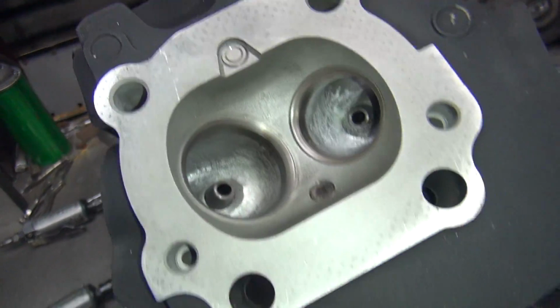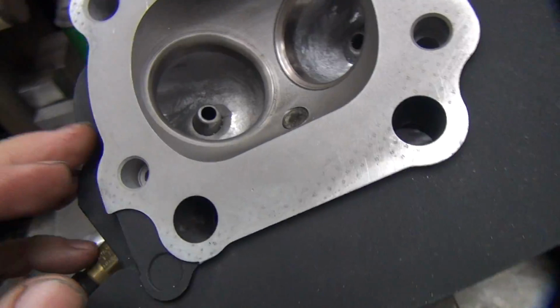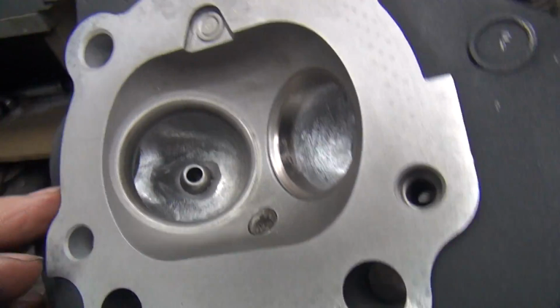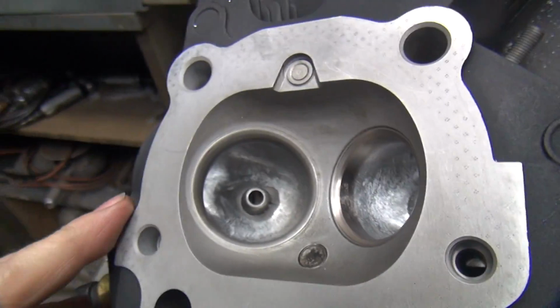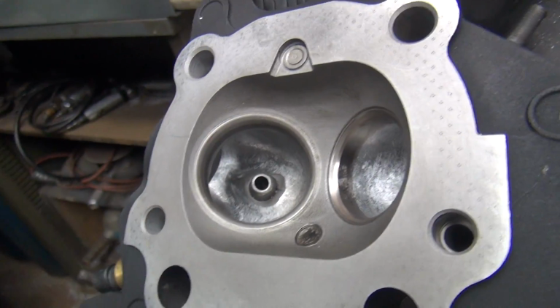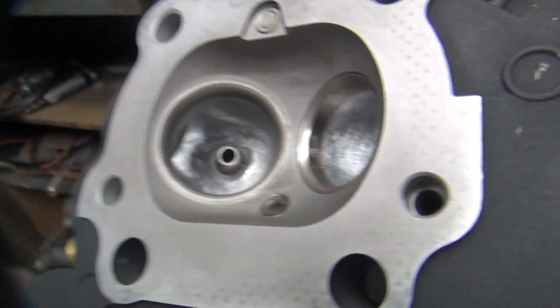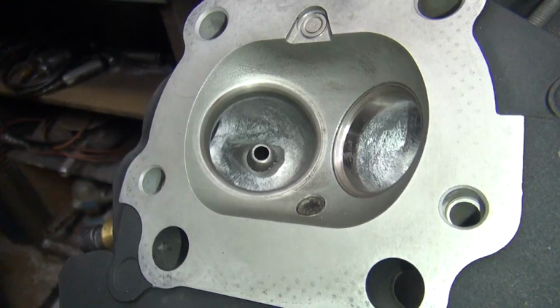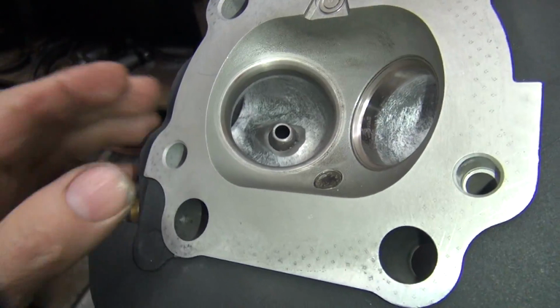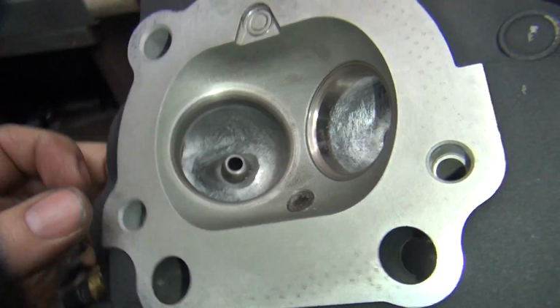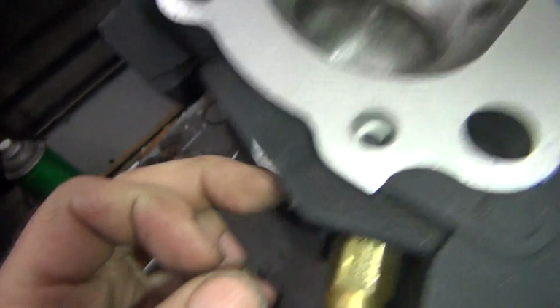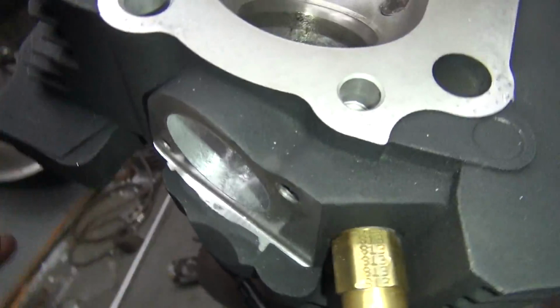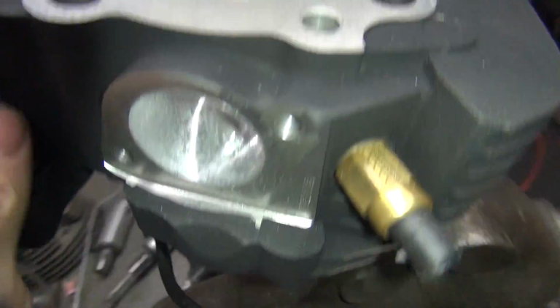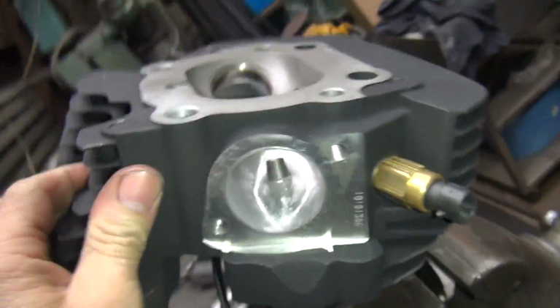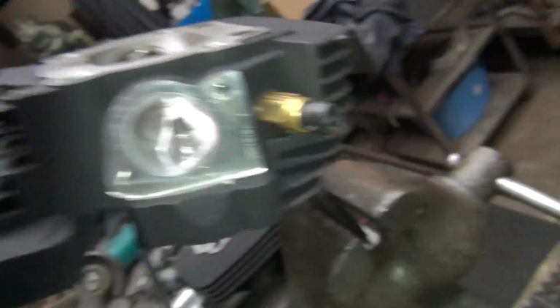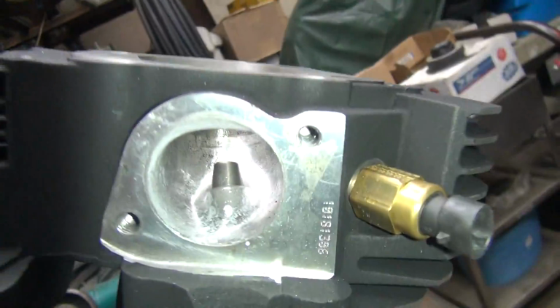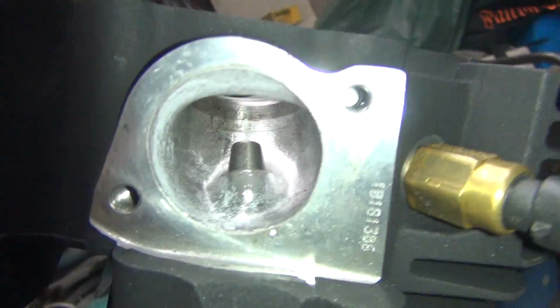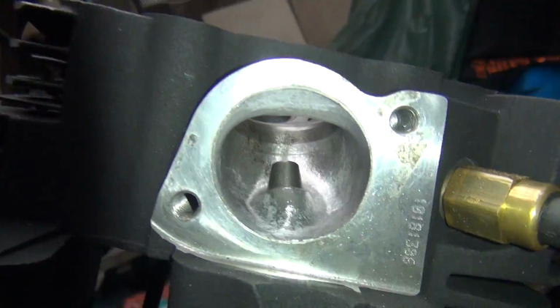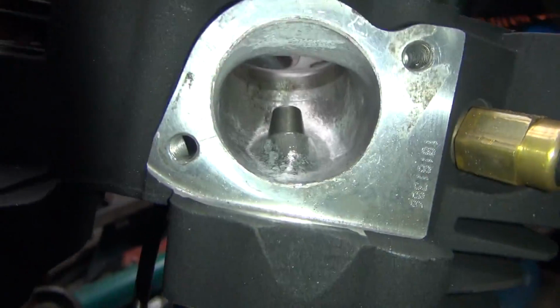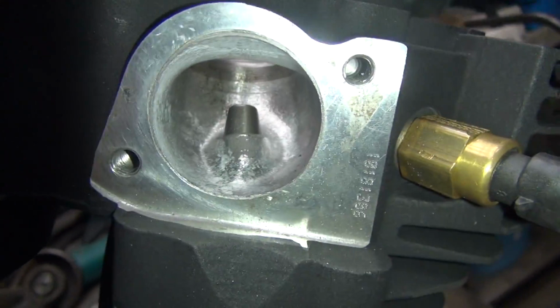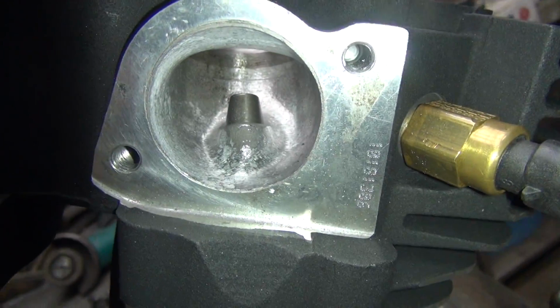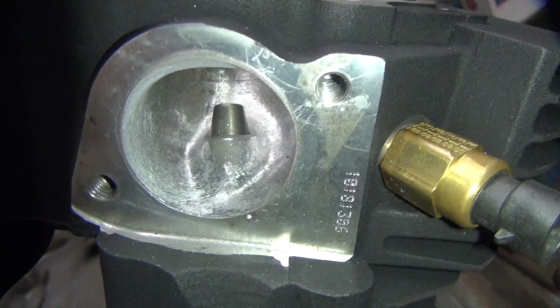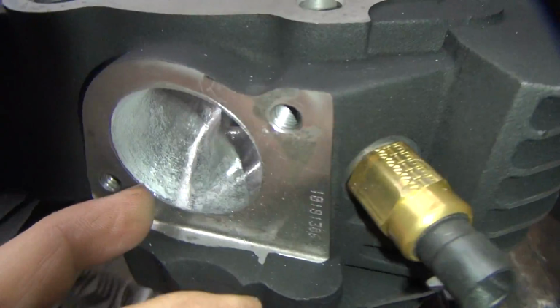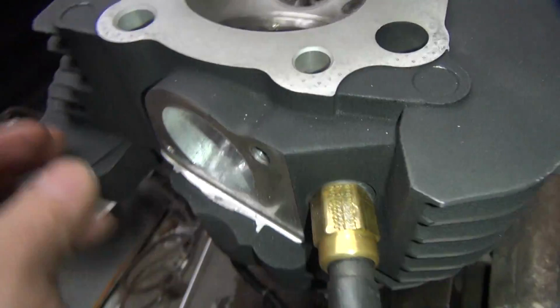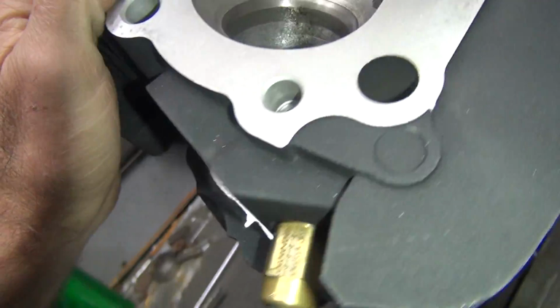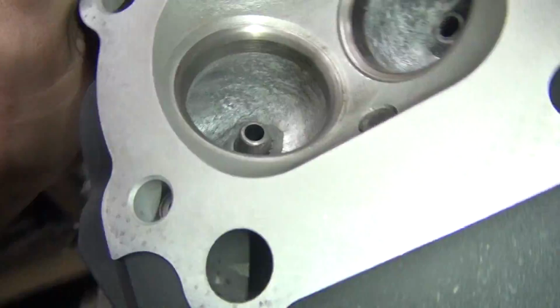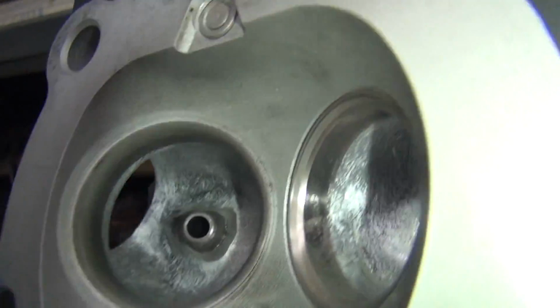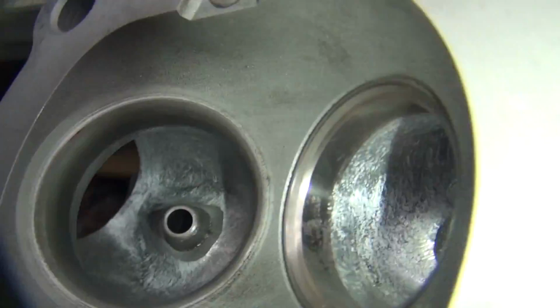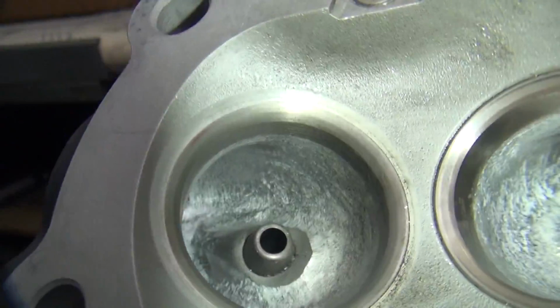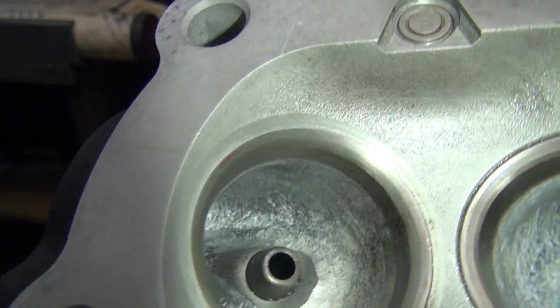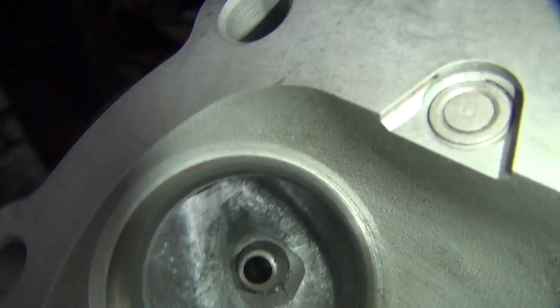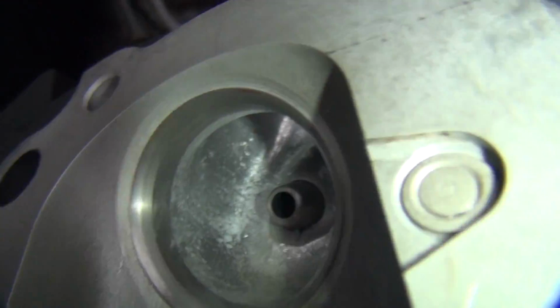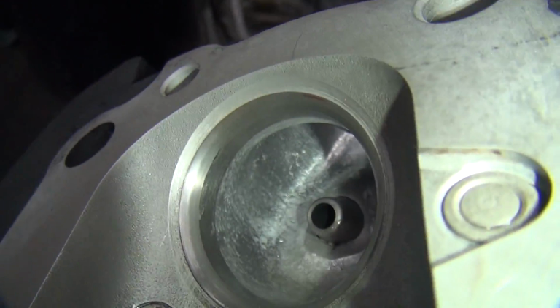We're working on the second head here. I got the intake part pretty well done up on this one. It looks pretty much like the other one.